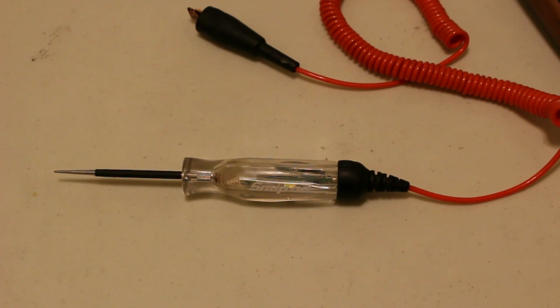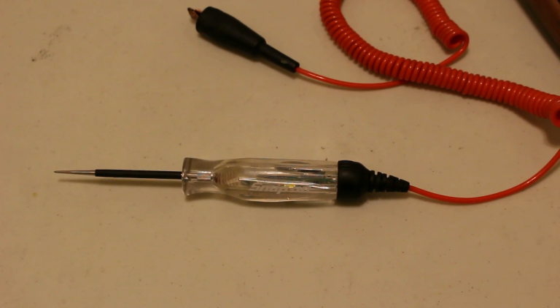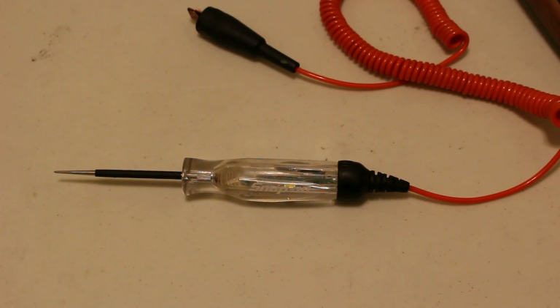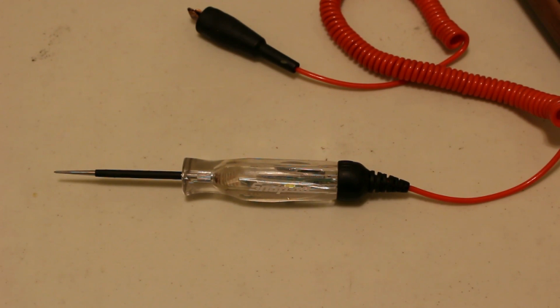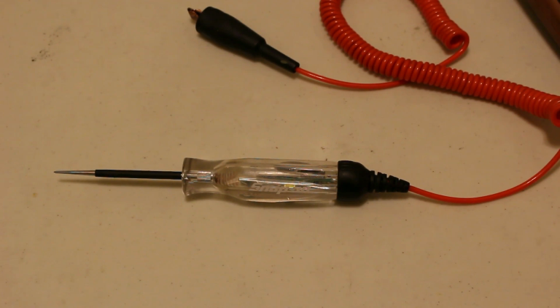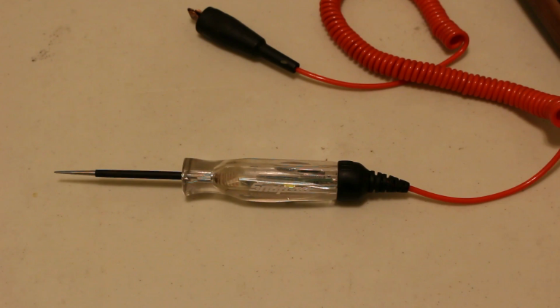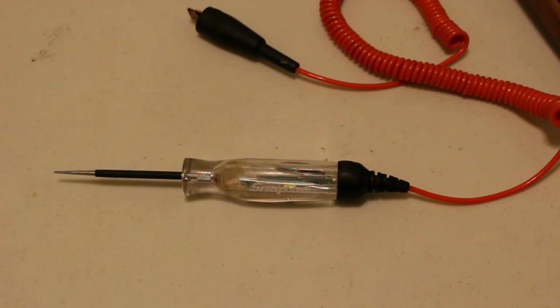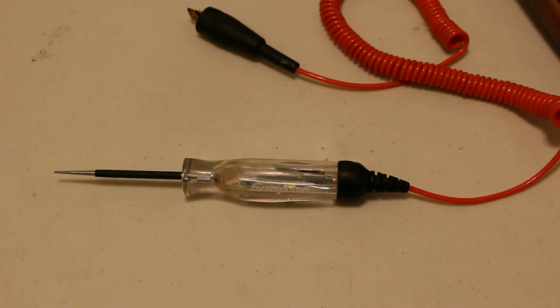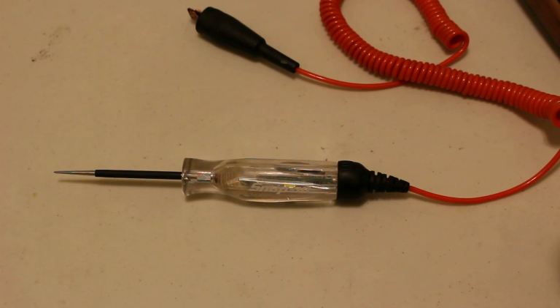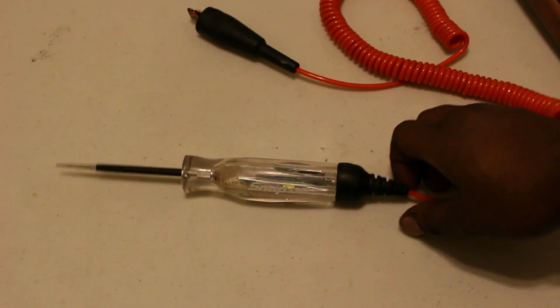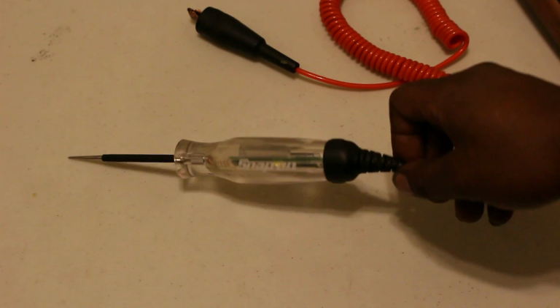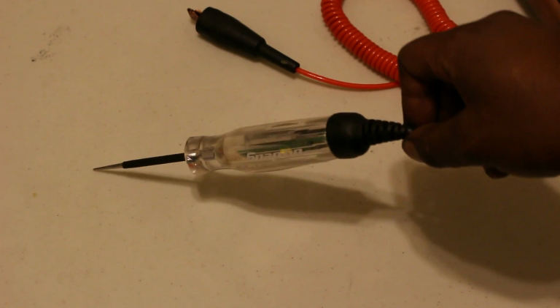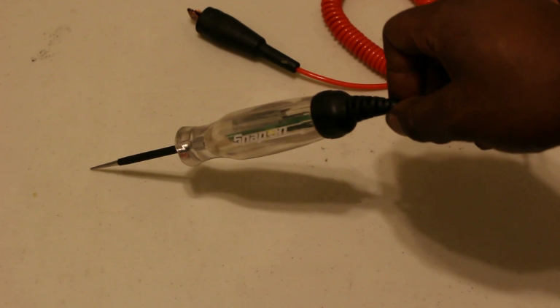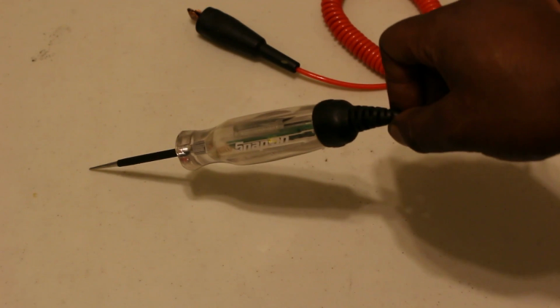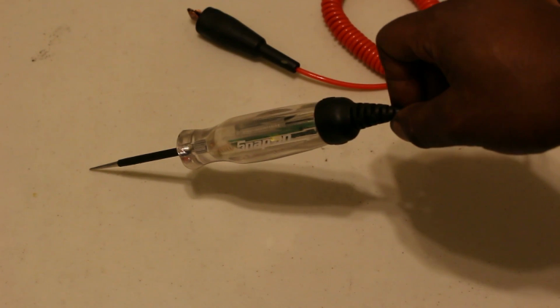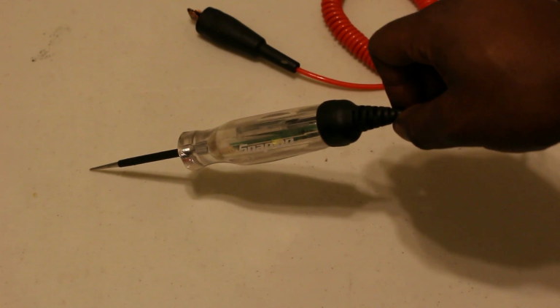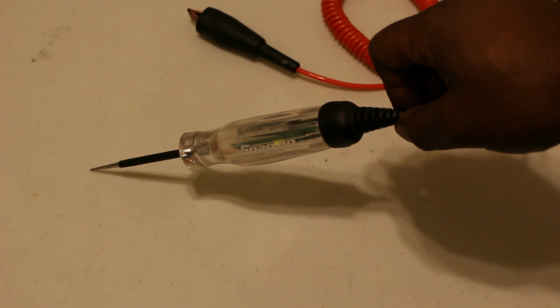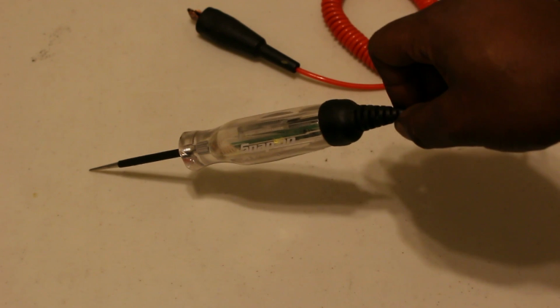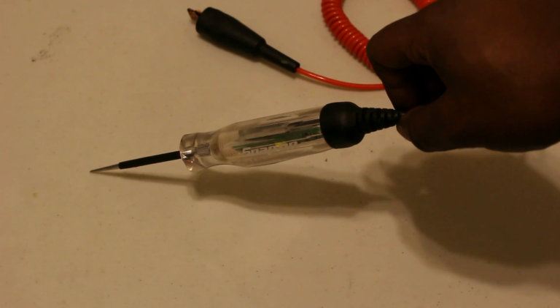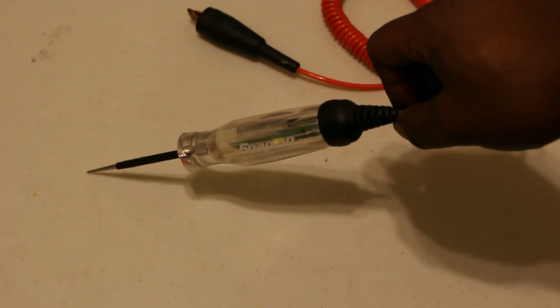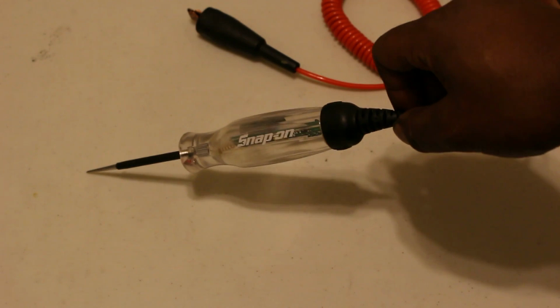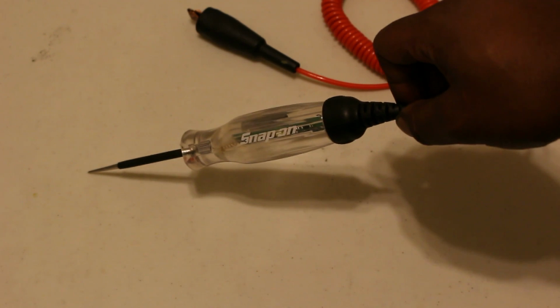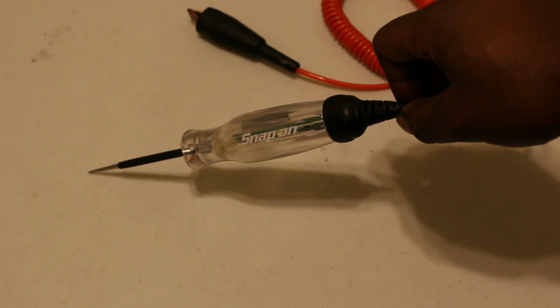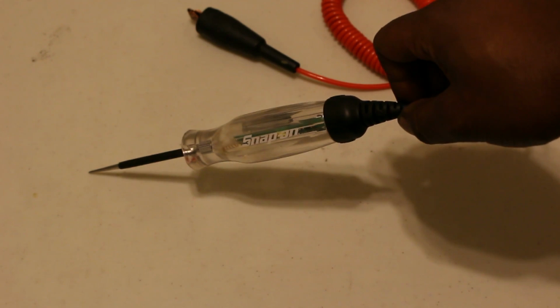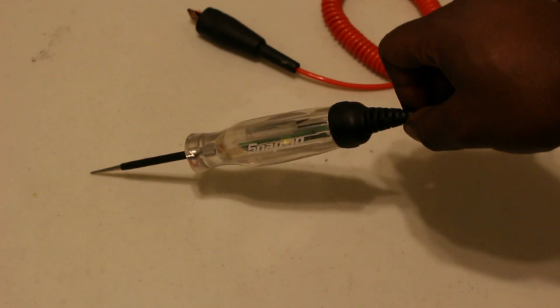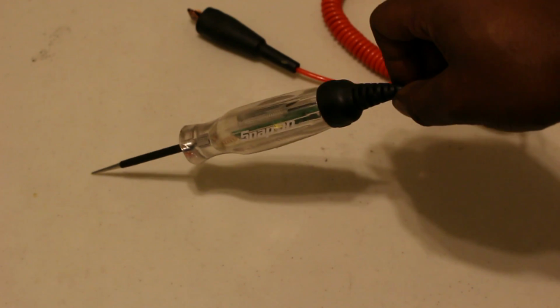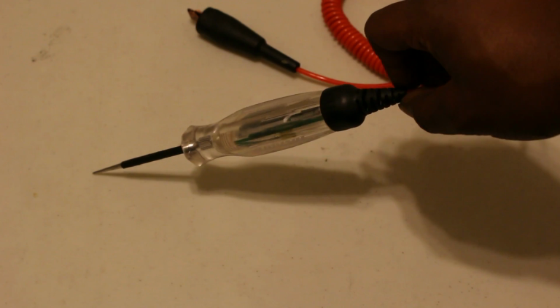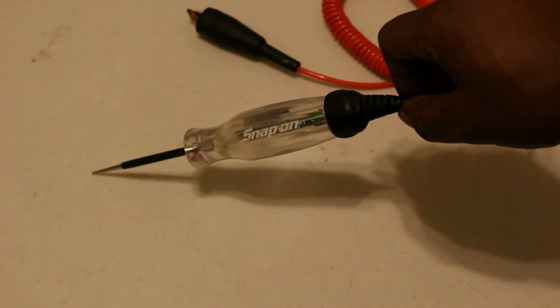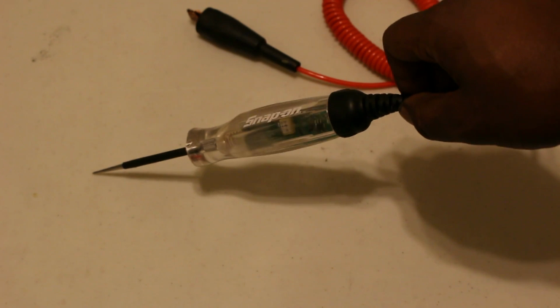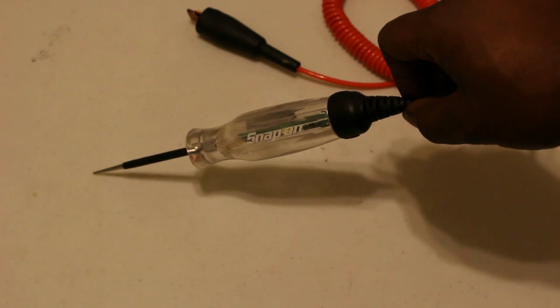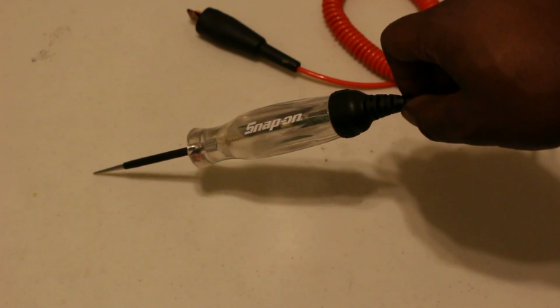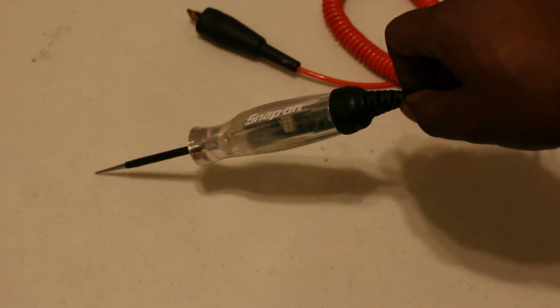What's going on YouTube? Welcome to Garnet Tools. Today I have a review of the Snap-on EECT400 circuit tester, or what us mechanics like to call it, a test light.